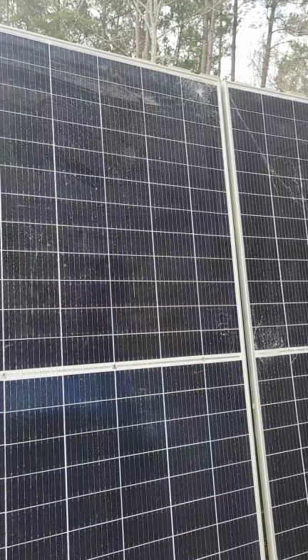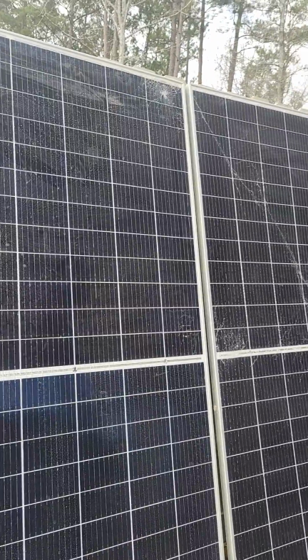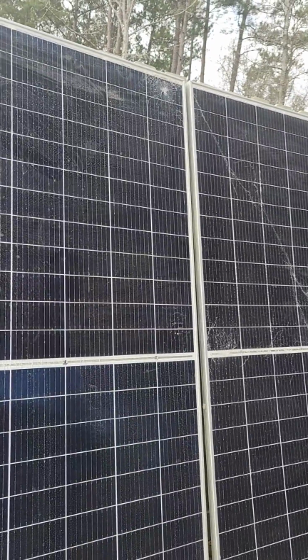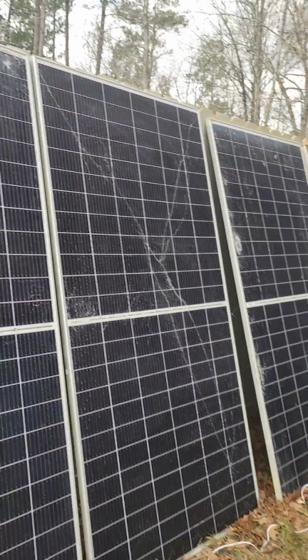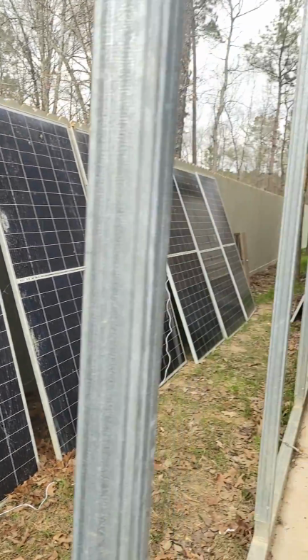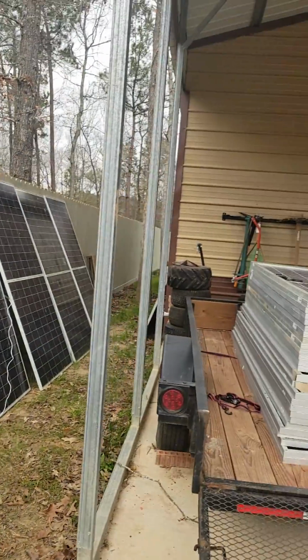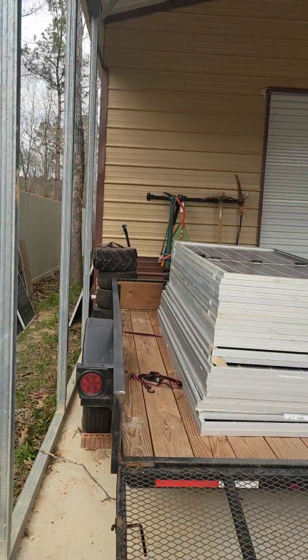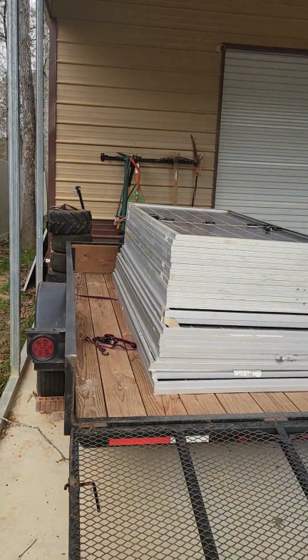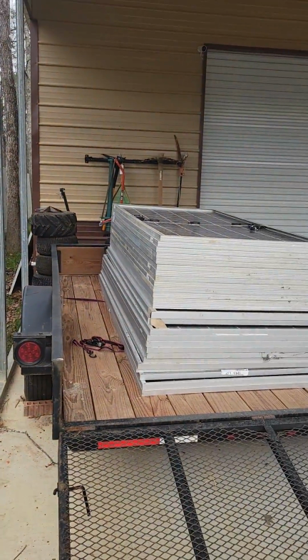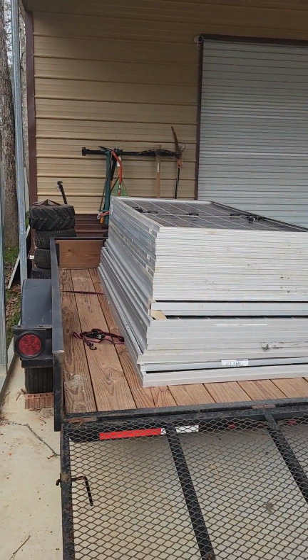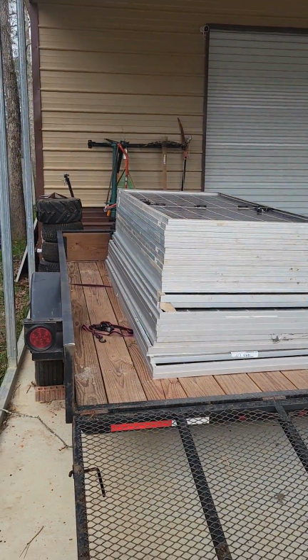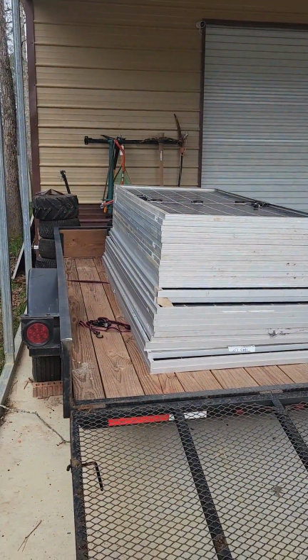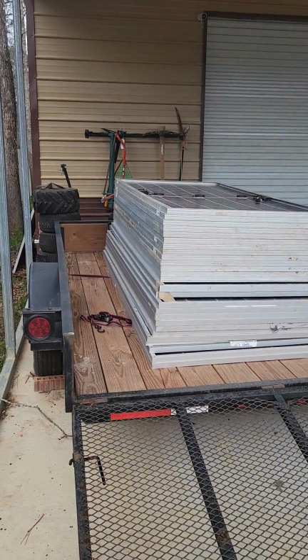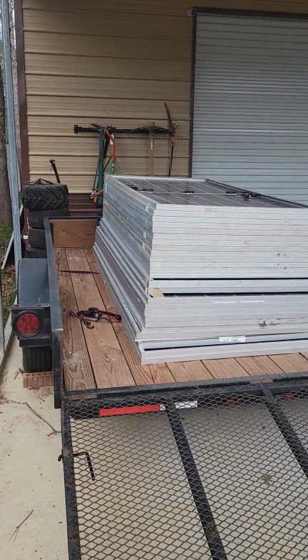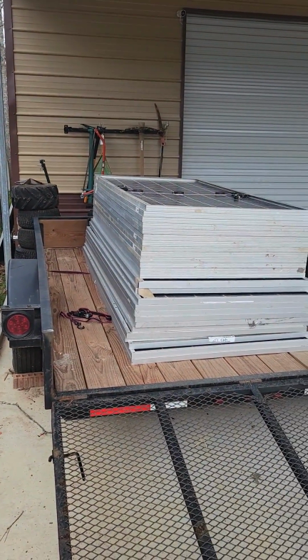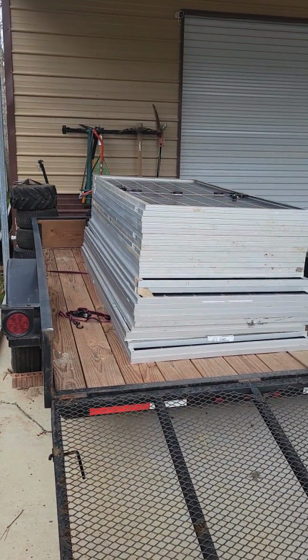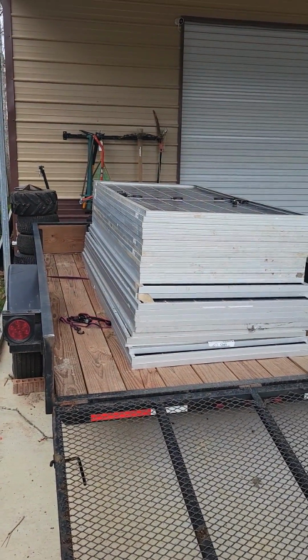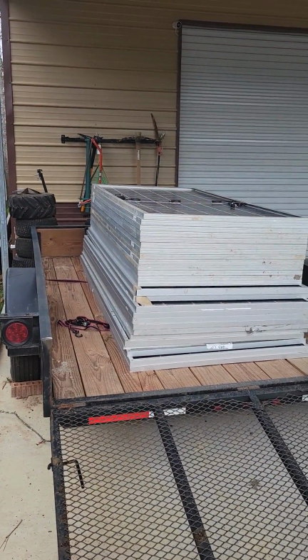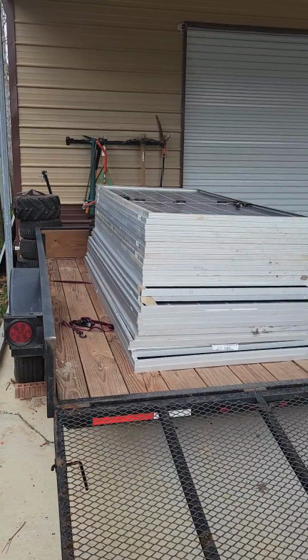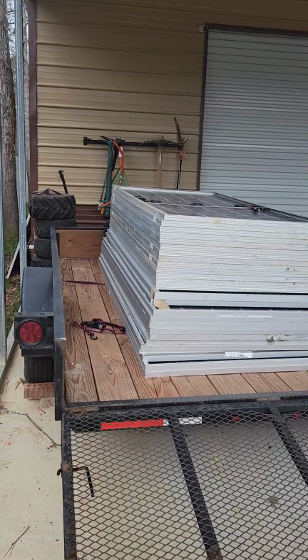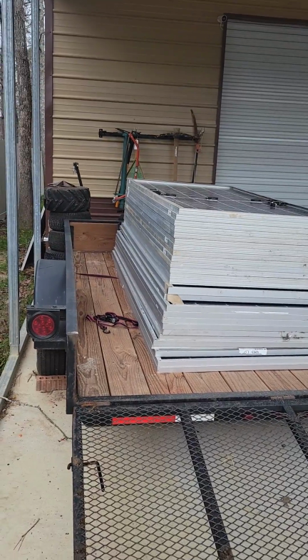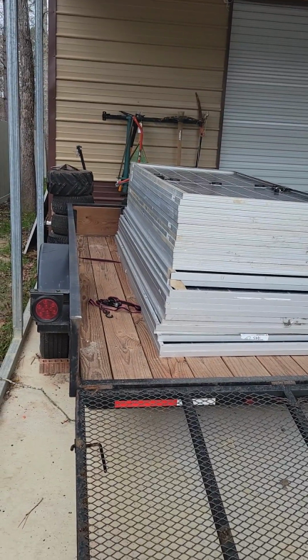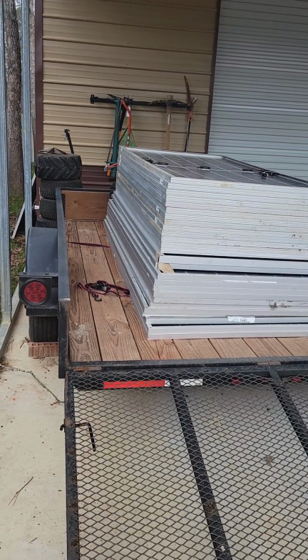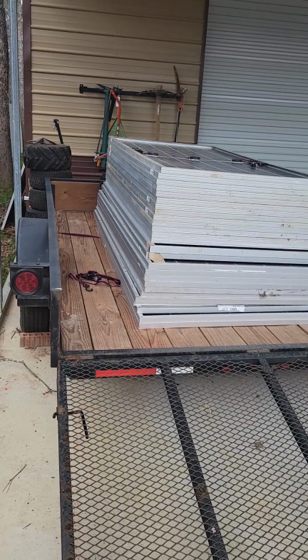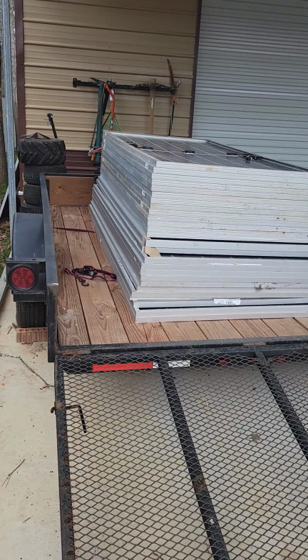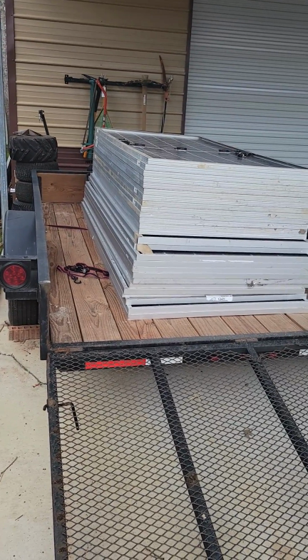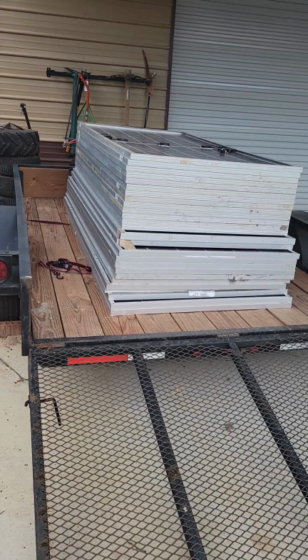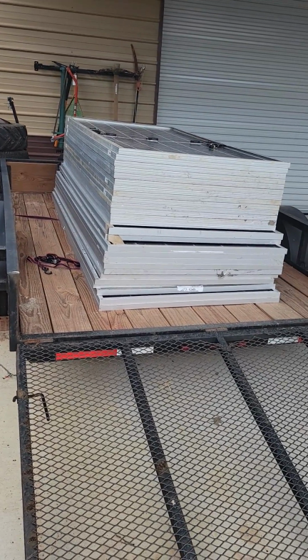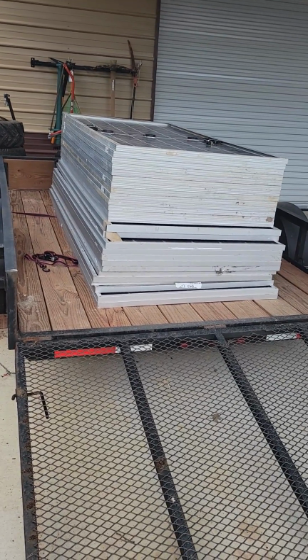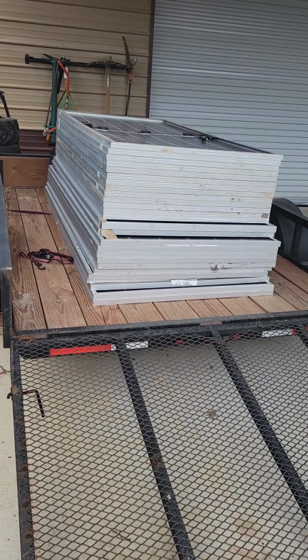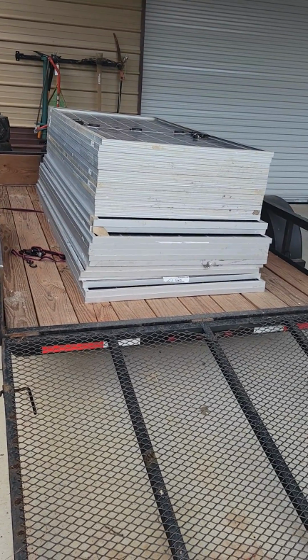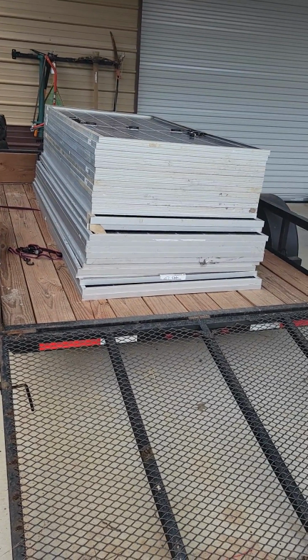I've got a total of 32, and the ones down on the bottom are actually 455-watt bifacials.